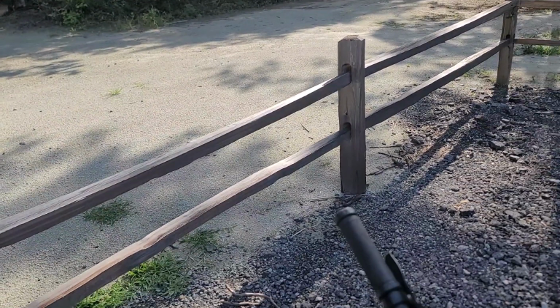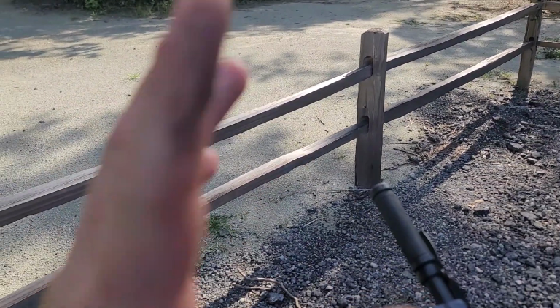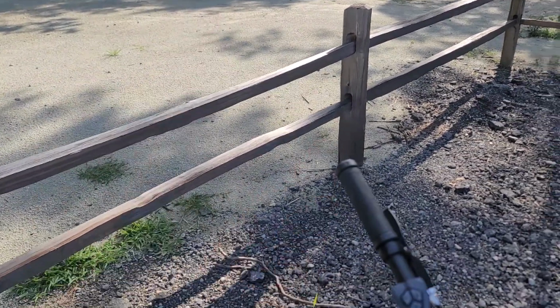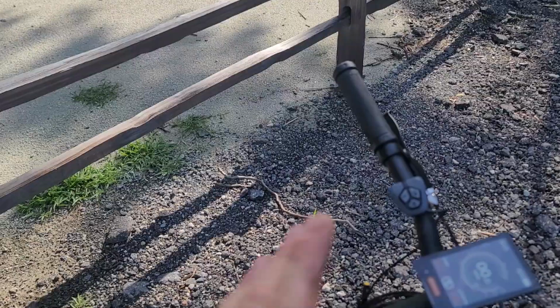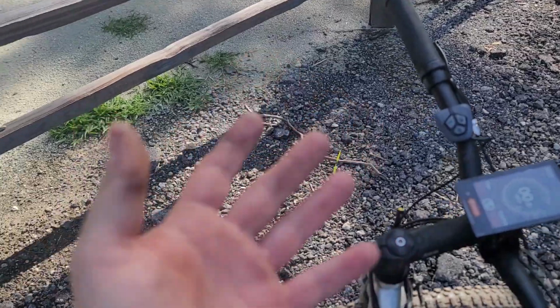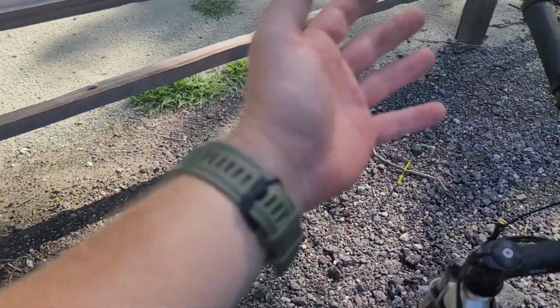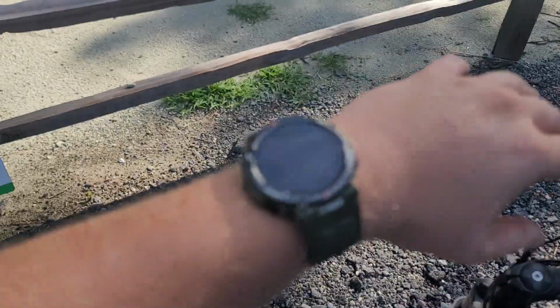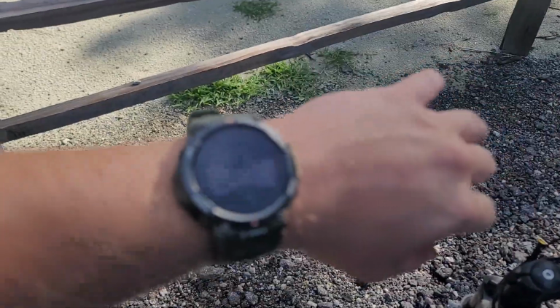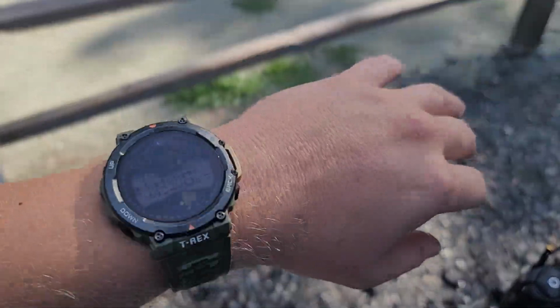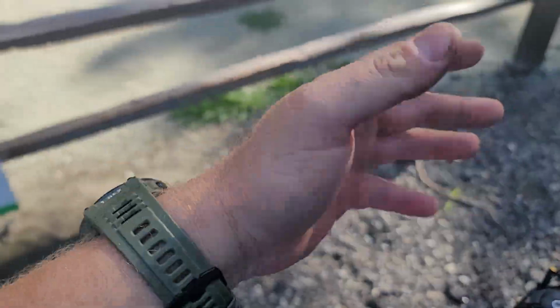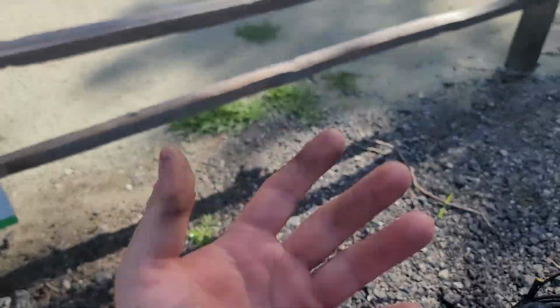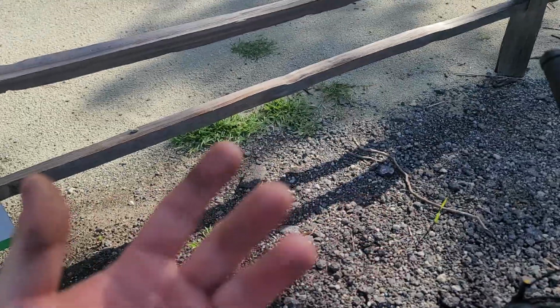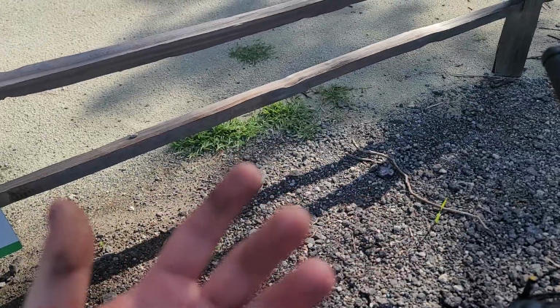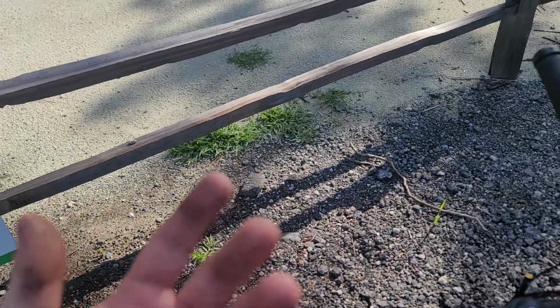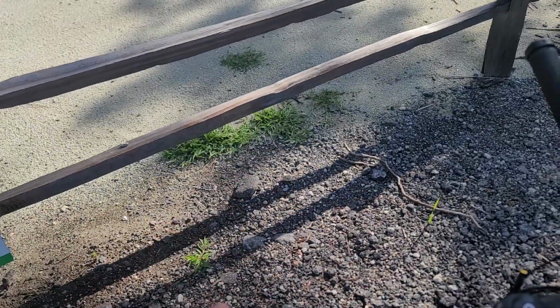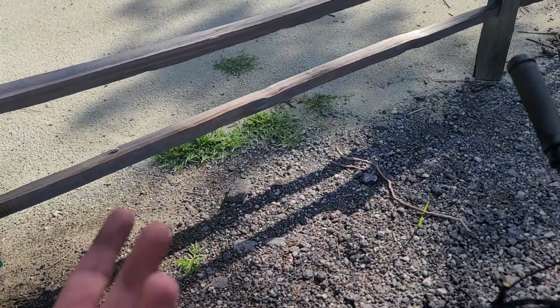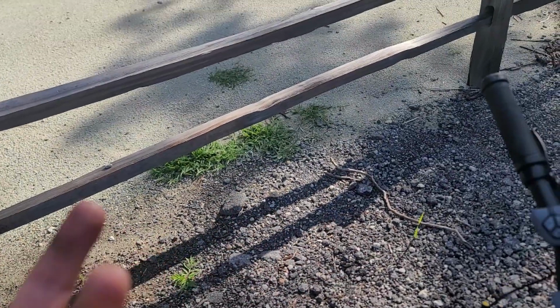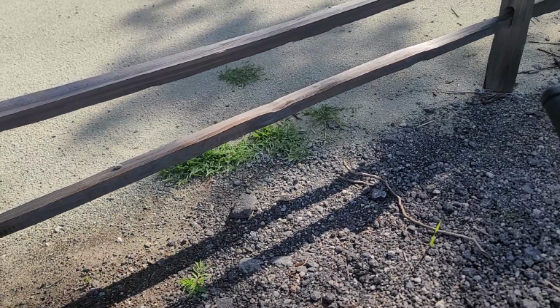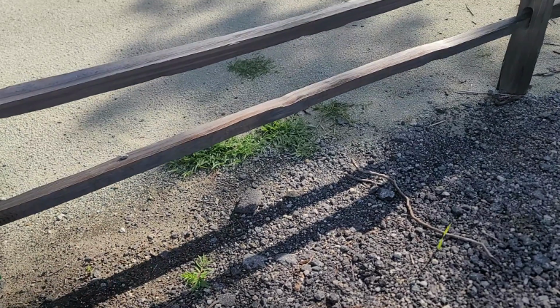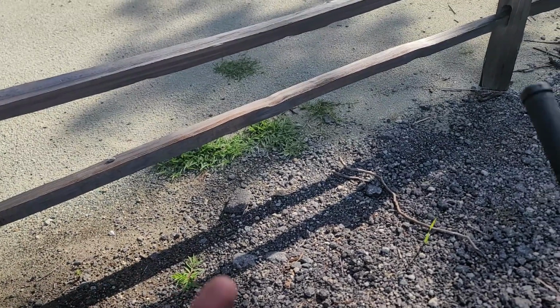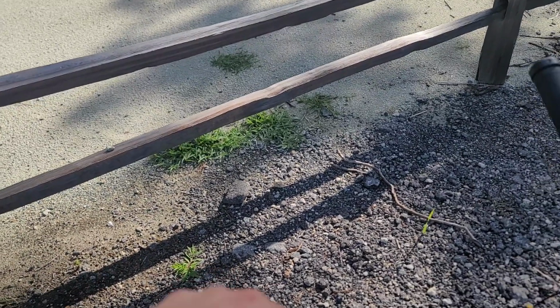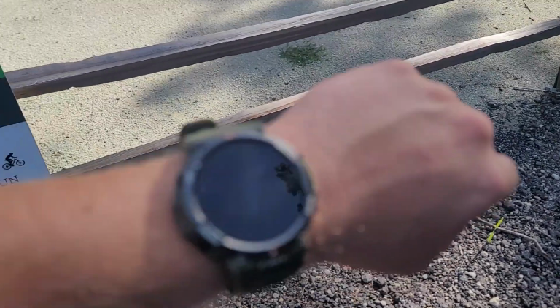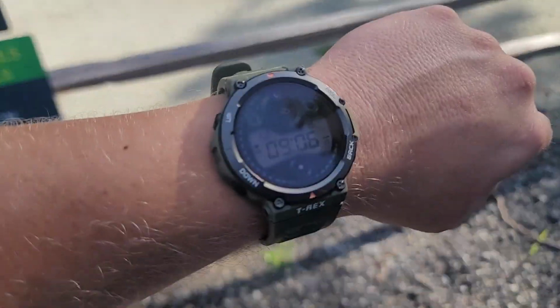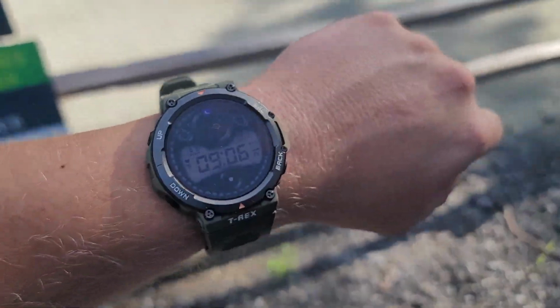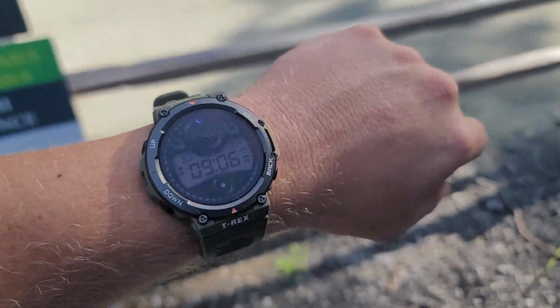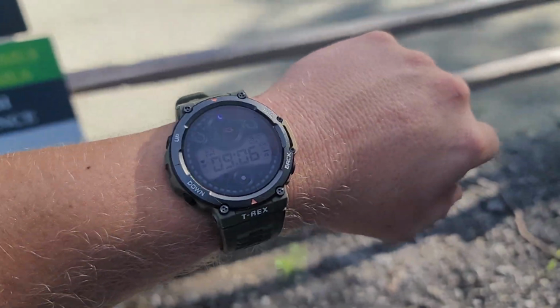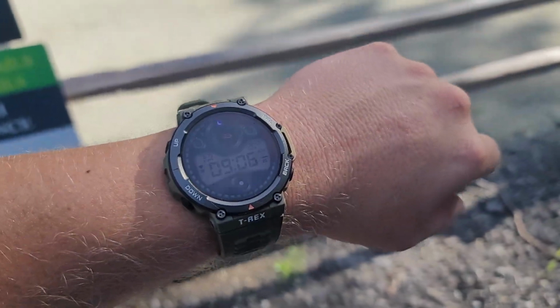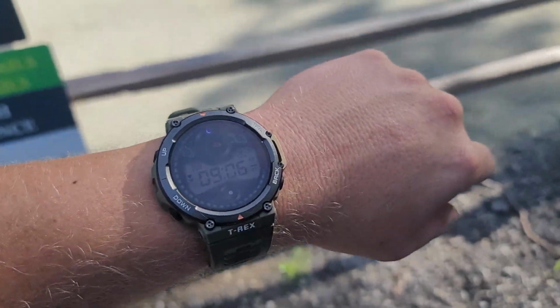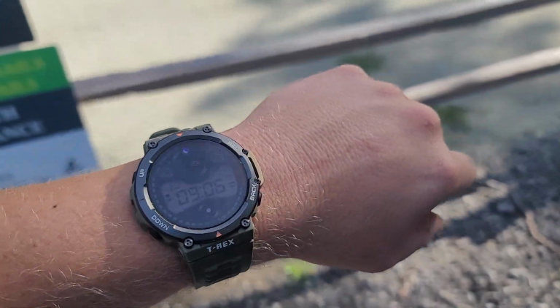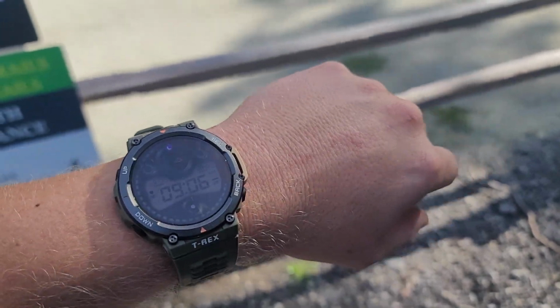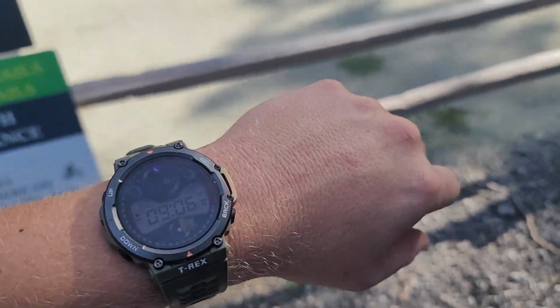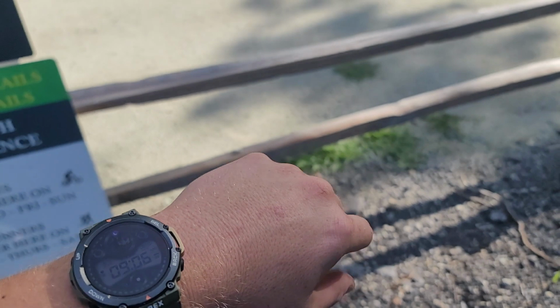According to my Strava app on my cell phone that I'm recording on right now, it's 4 miles — Strava did it at 3.96. The Amazfit T-Rex put it at 3.72.